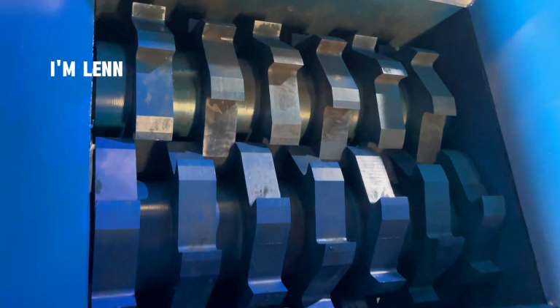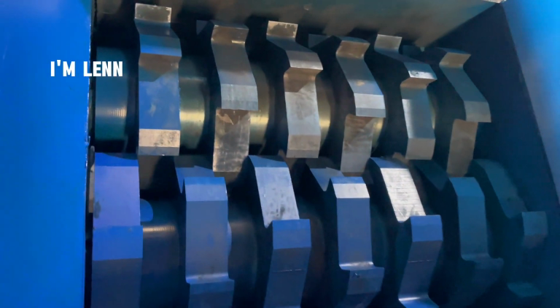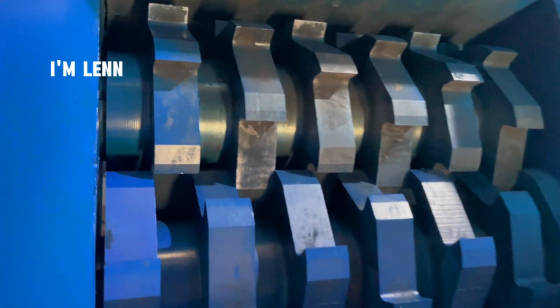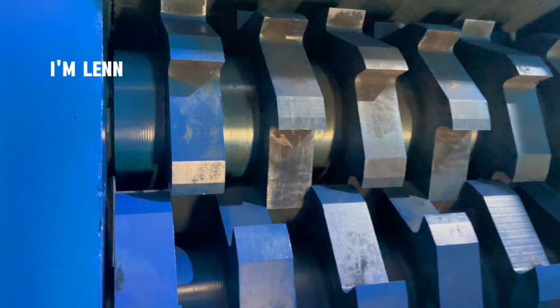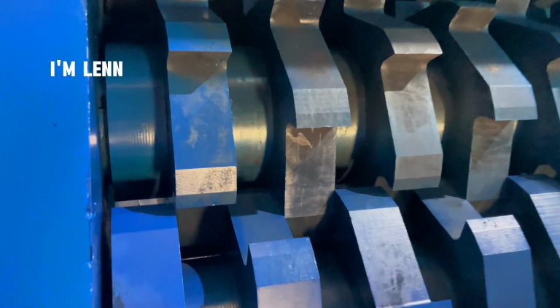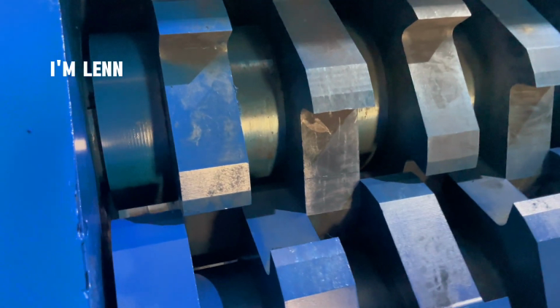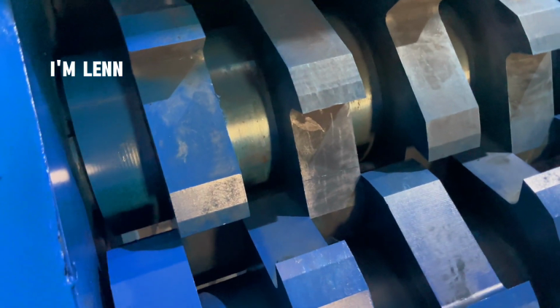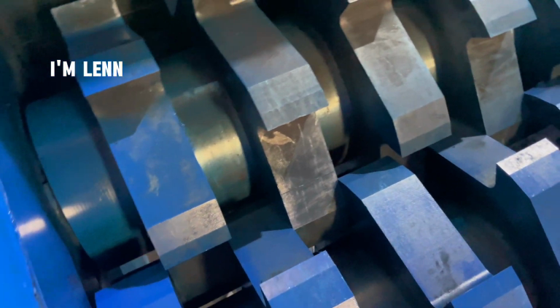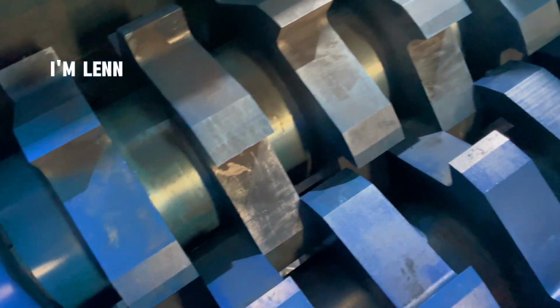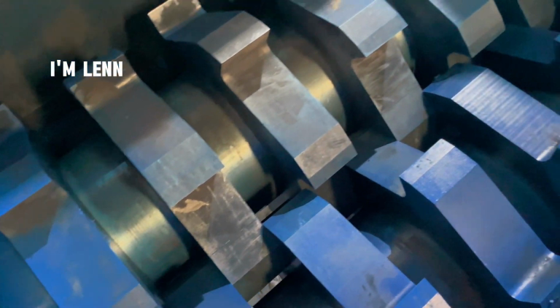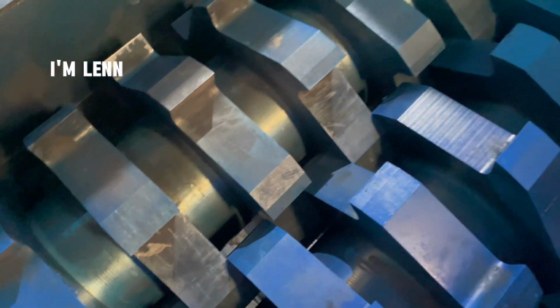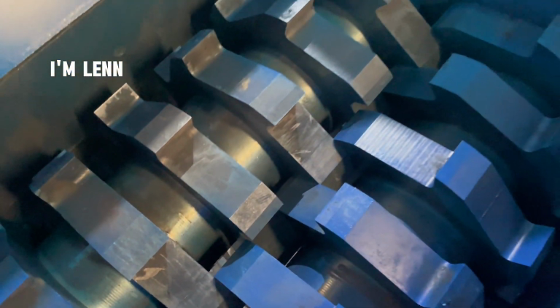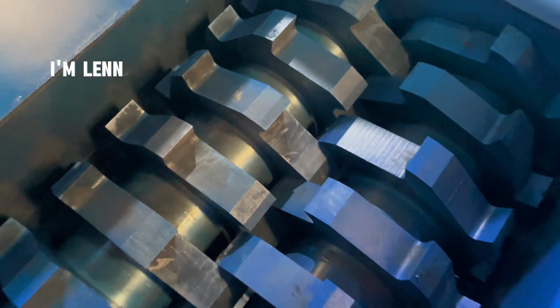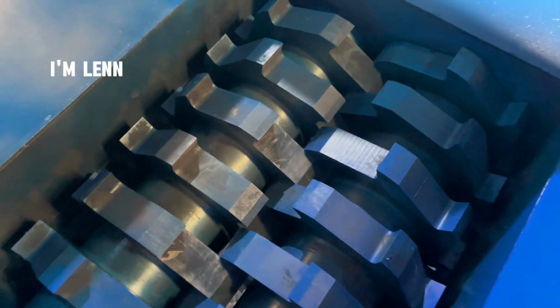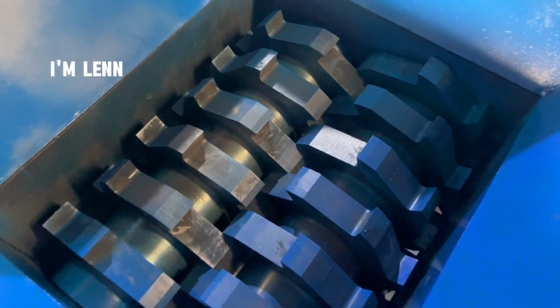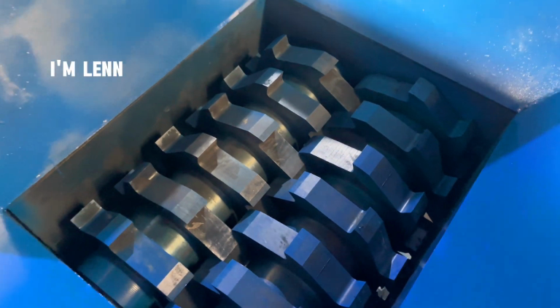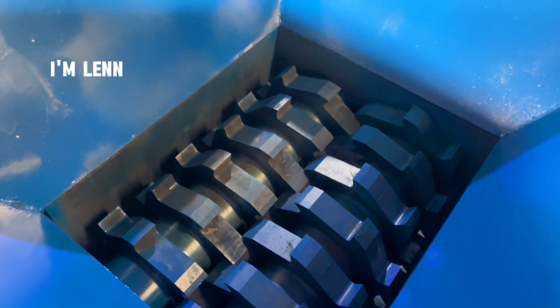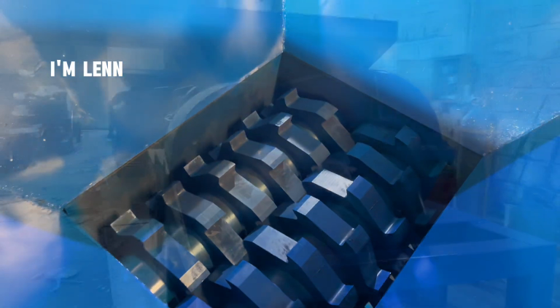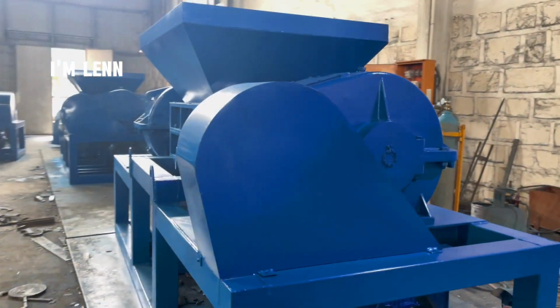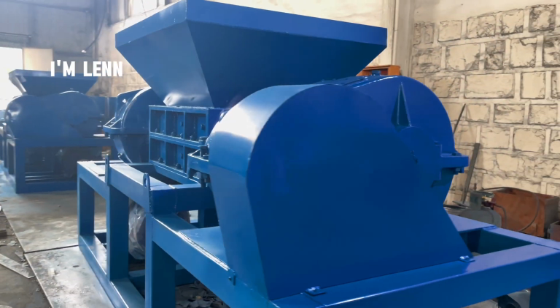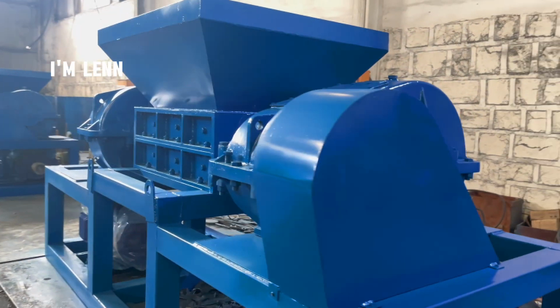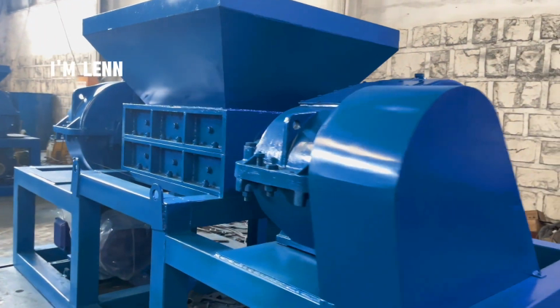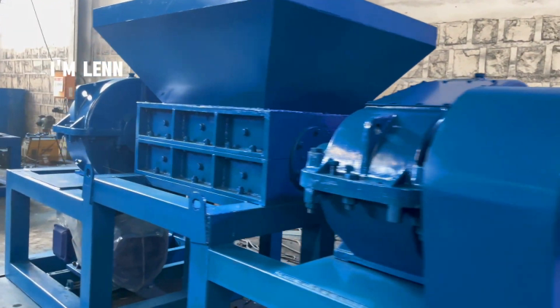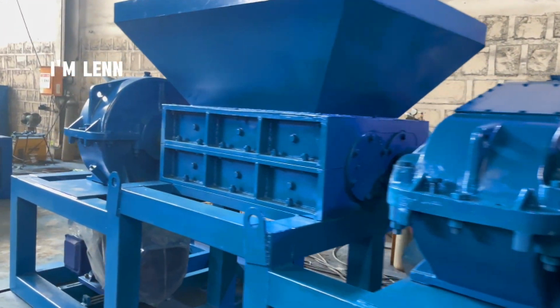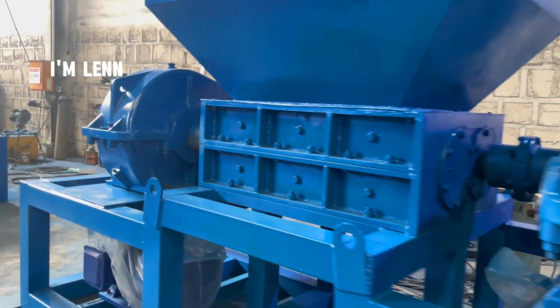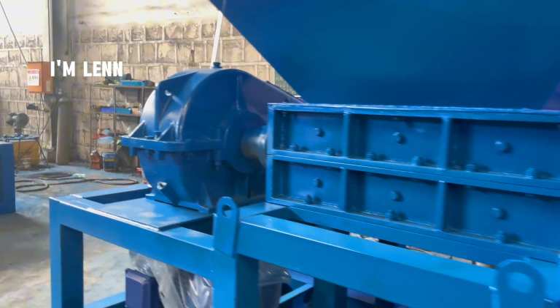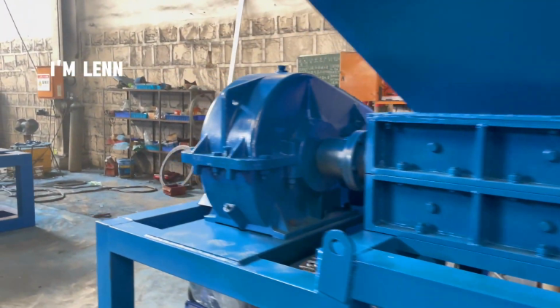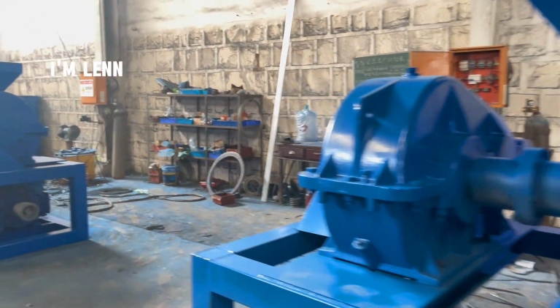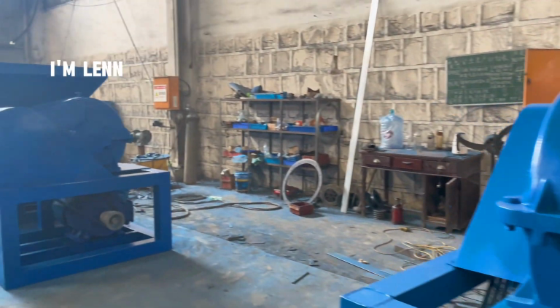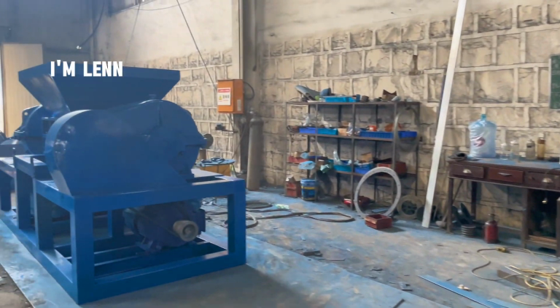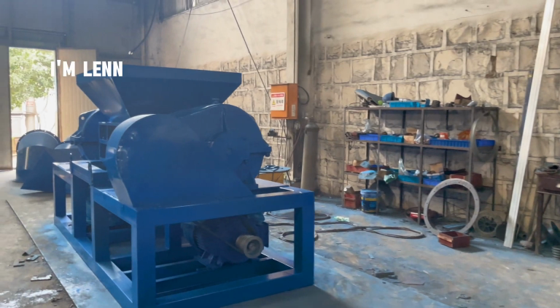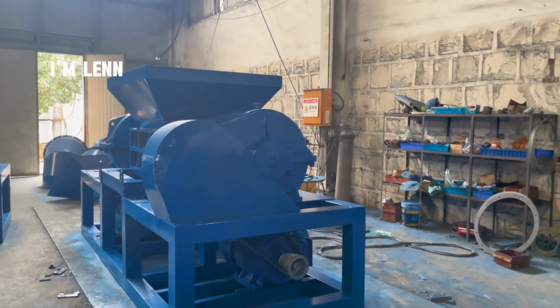The interior of the crushing box adopts an alloy disc made of 12 silicon chromium. Different schemes require different materials of cutter heads and driving forms to output power. The specific configuration needs to be communicated with the product manager.